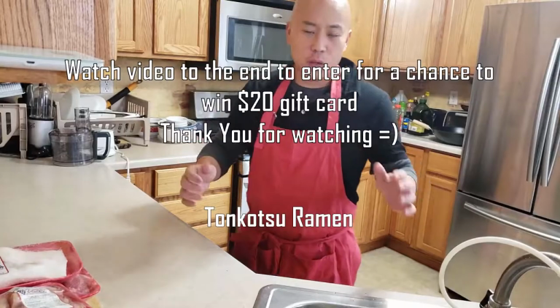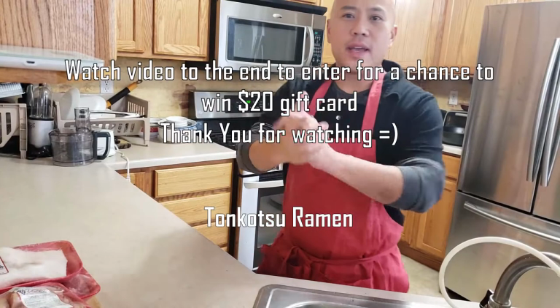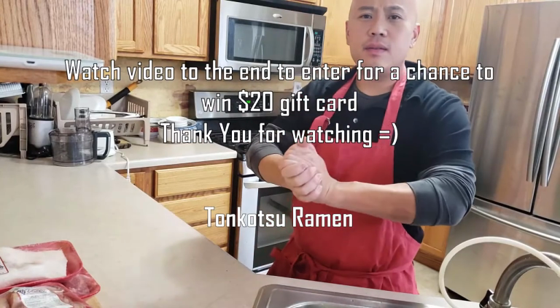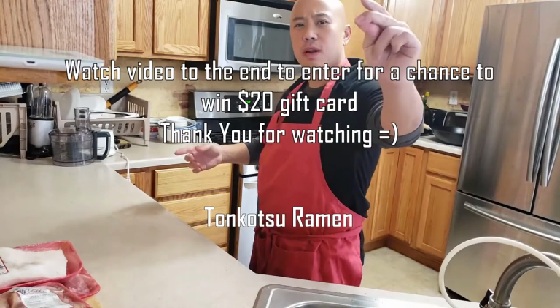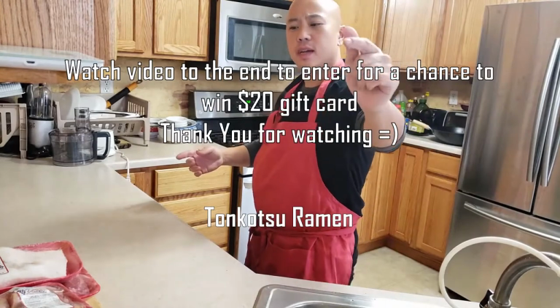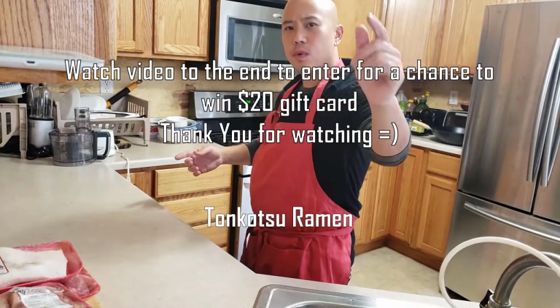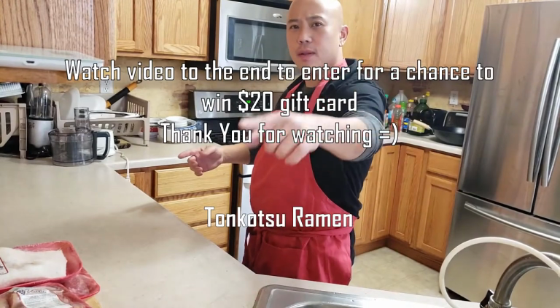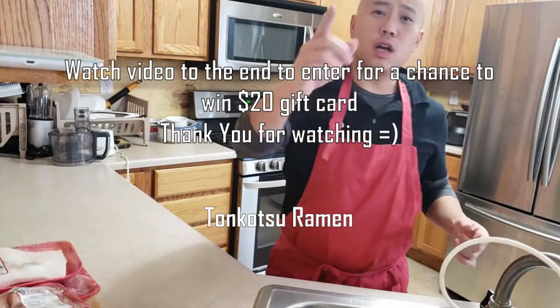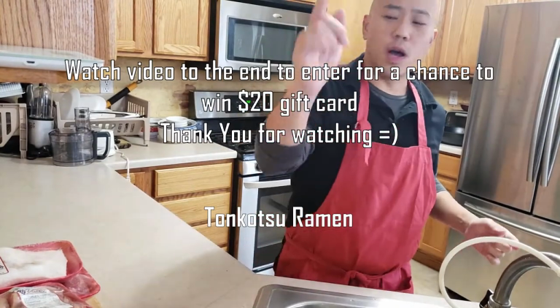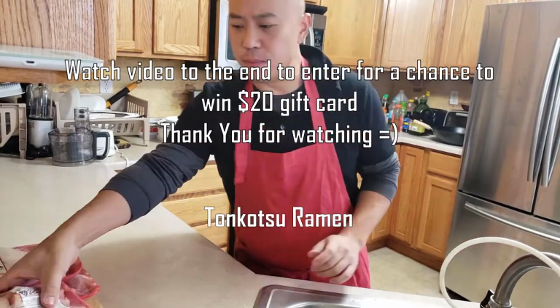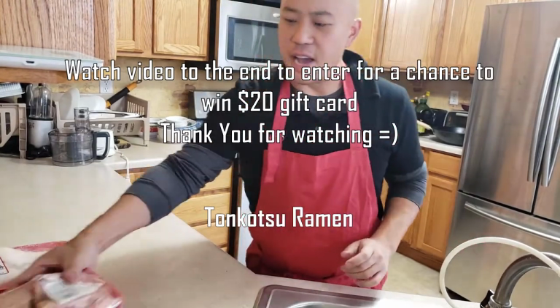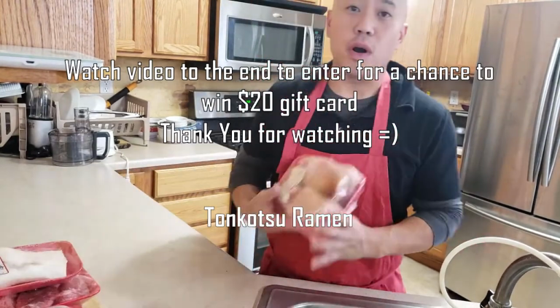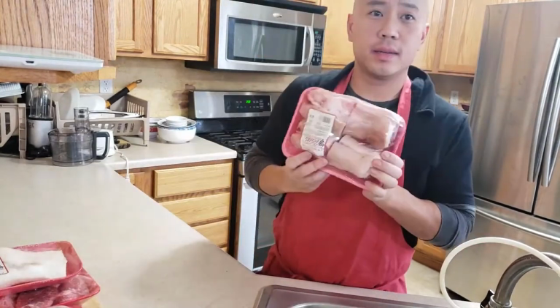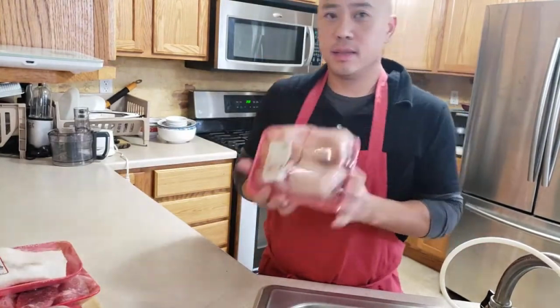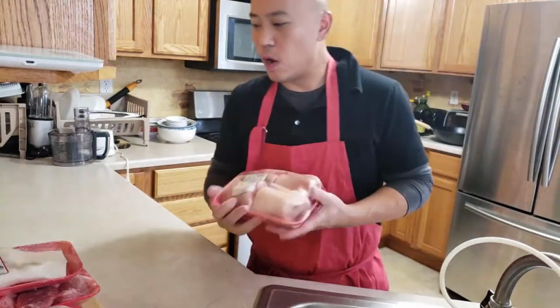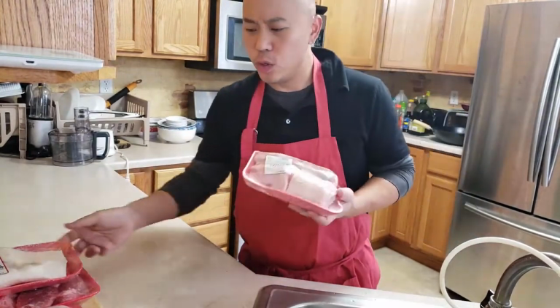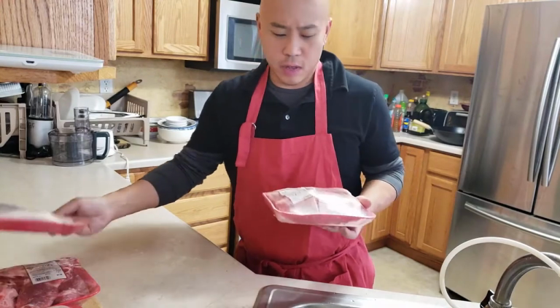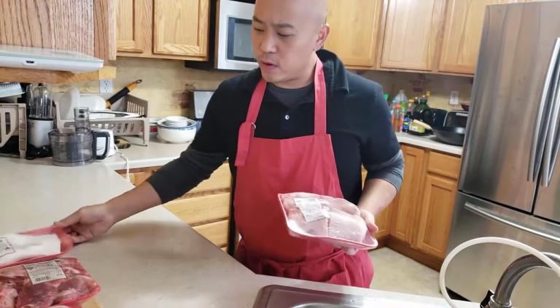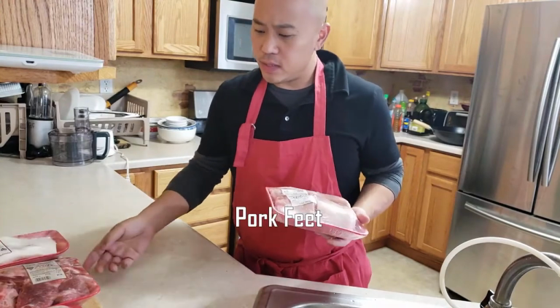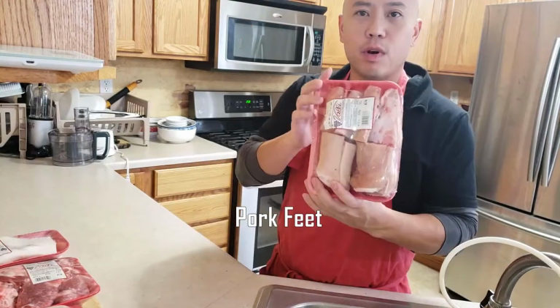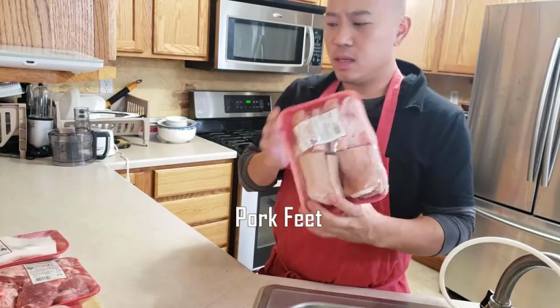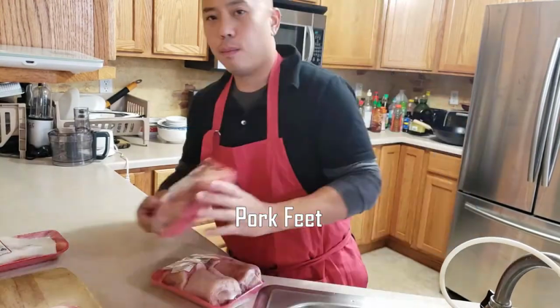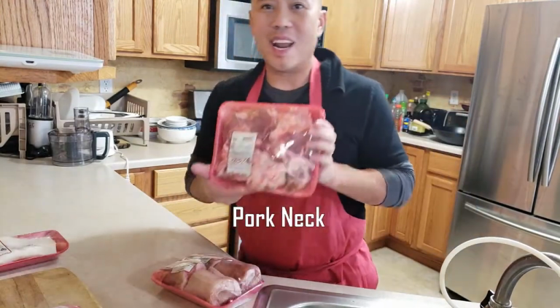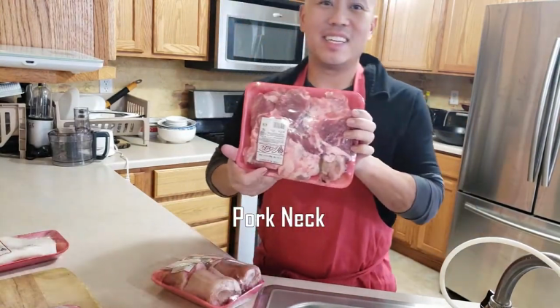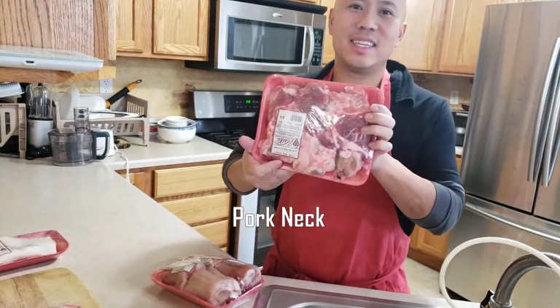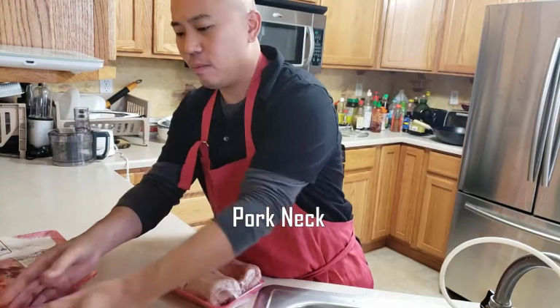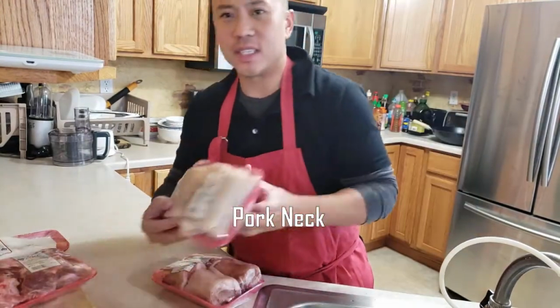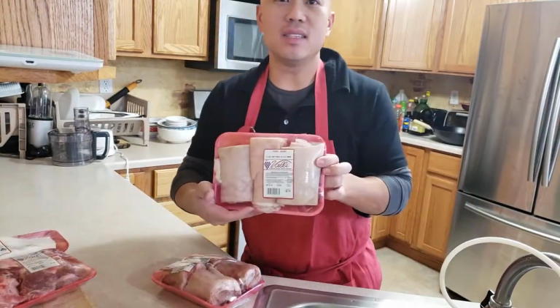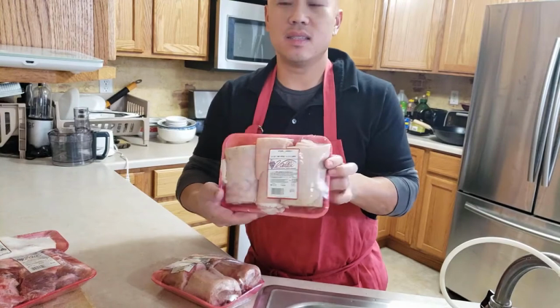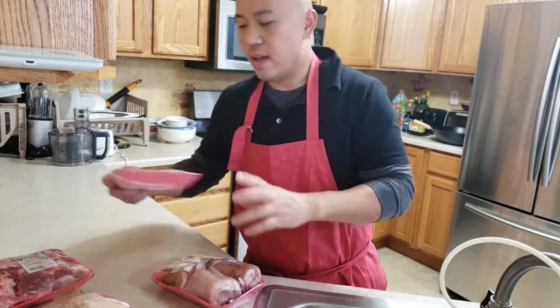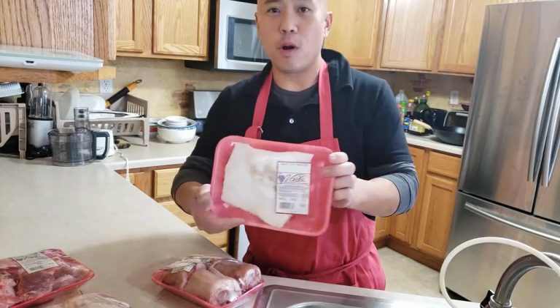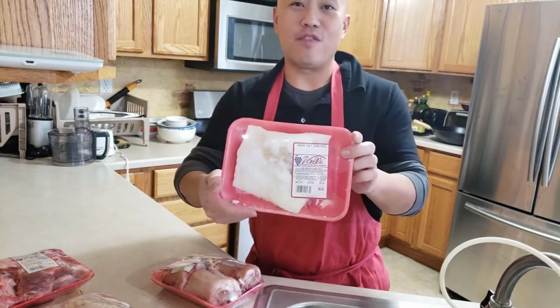What I'm making now, I'm going to make some ramen — tonkatsu ramen made out of pork. I'm going to use pork ingredients: pork feet, pork neck, pork skins, and pork back fat.